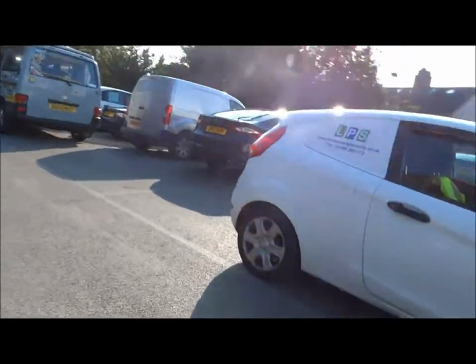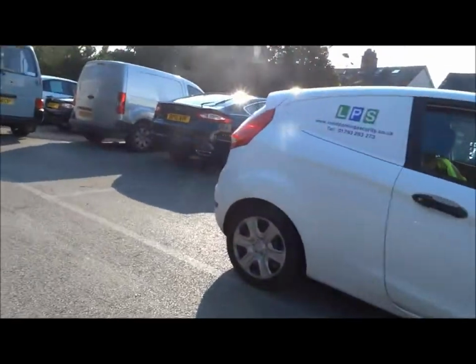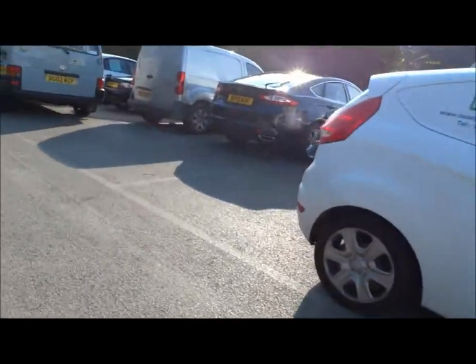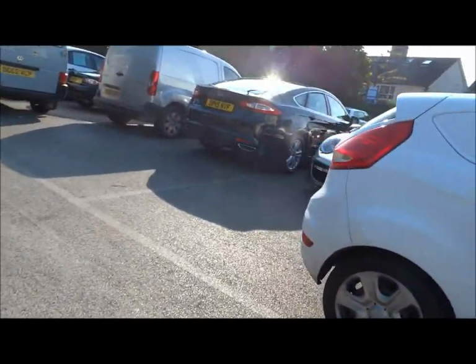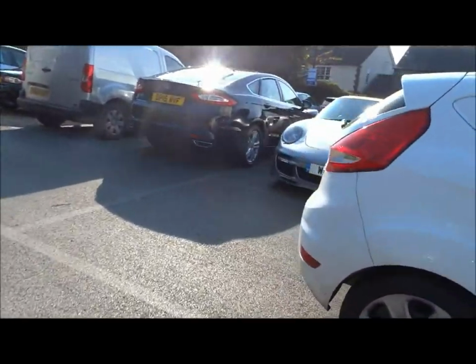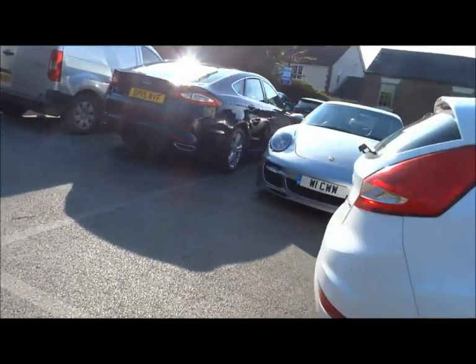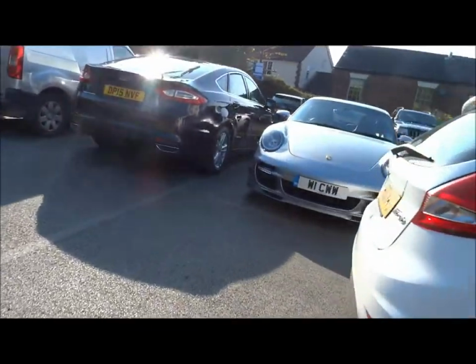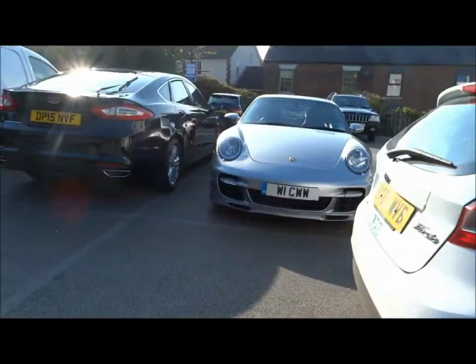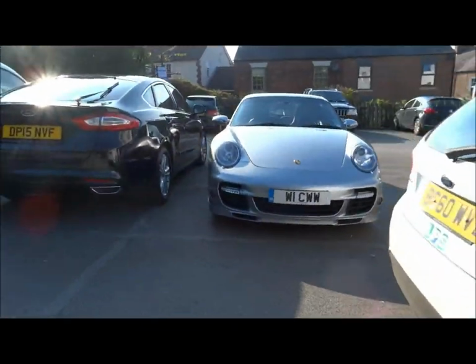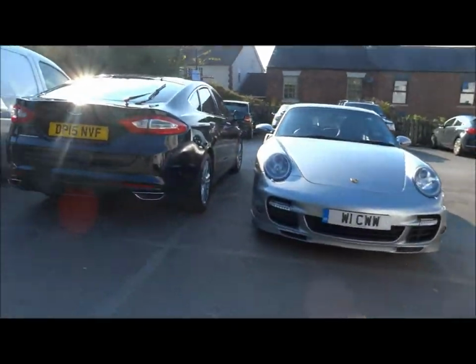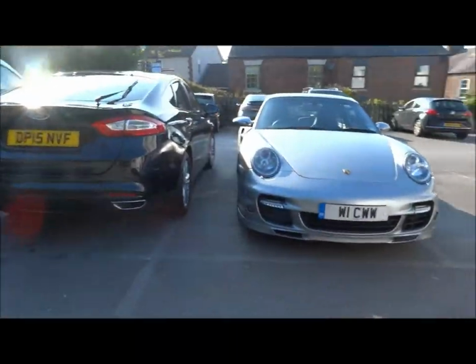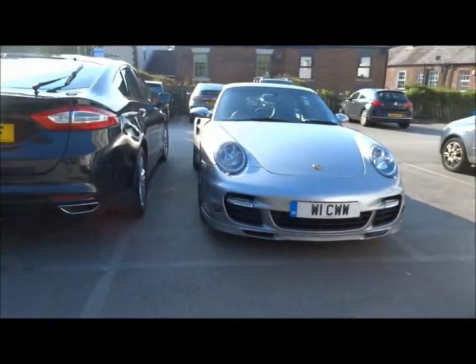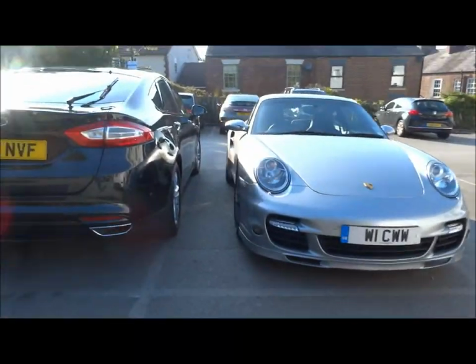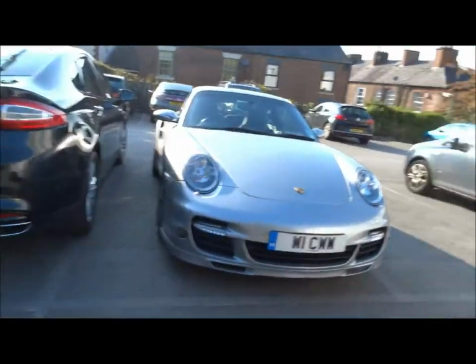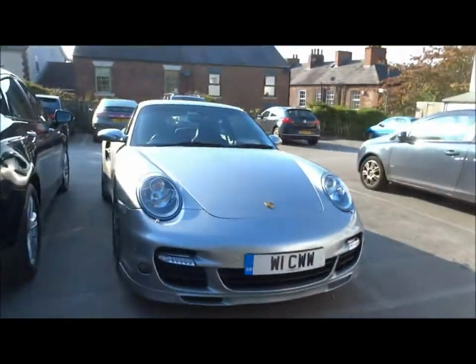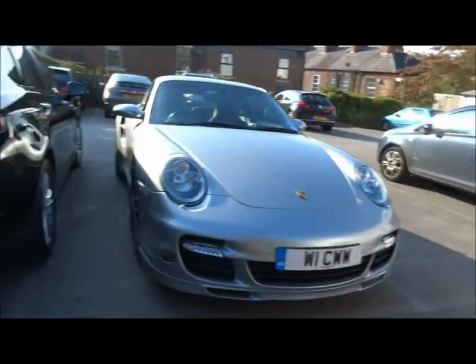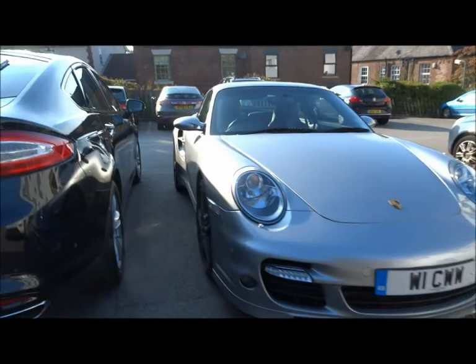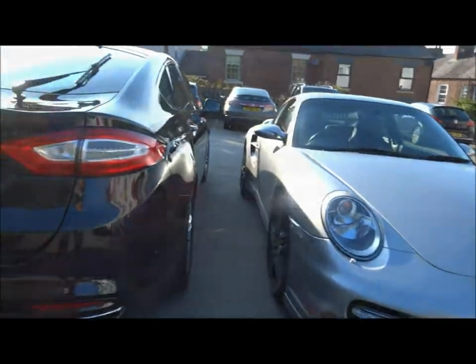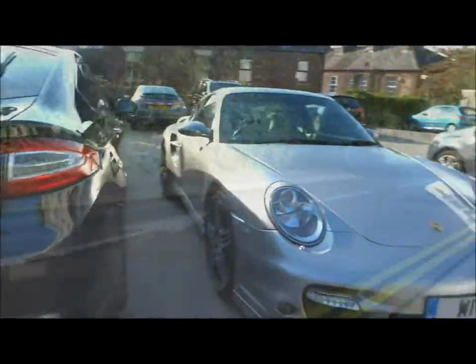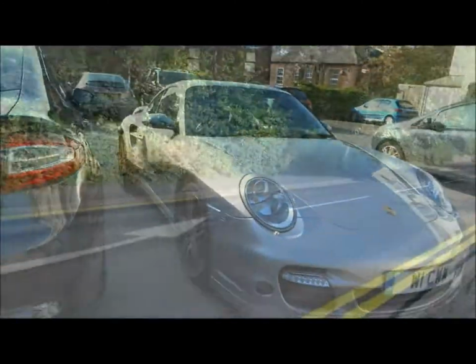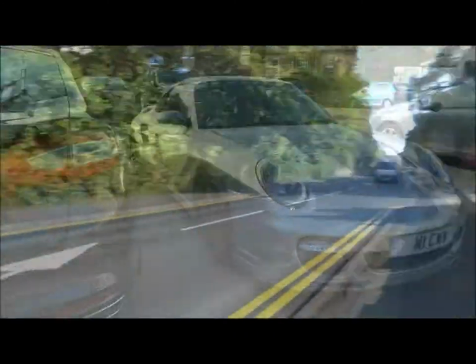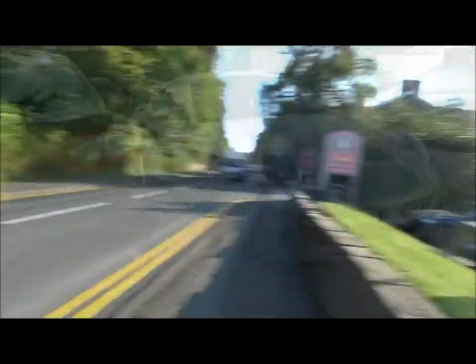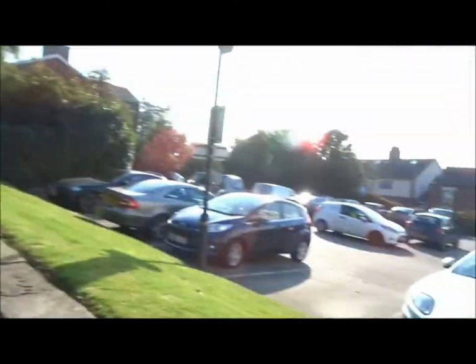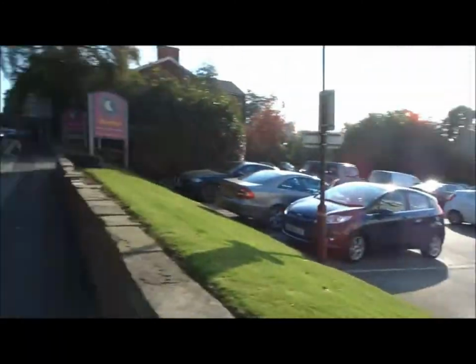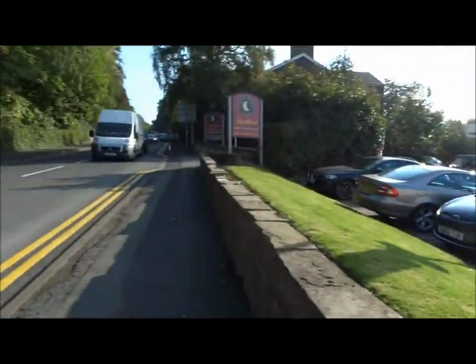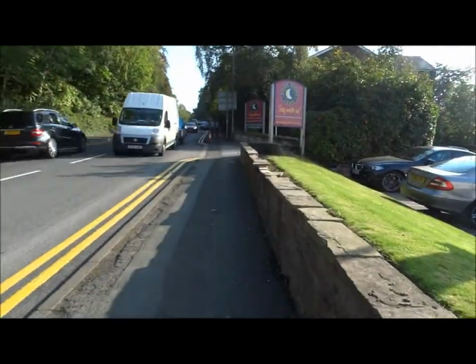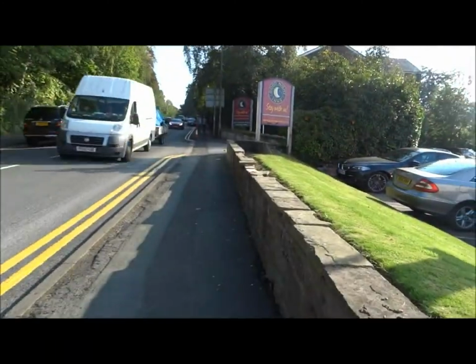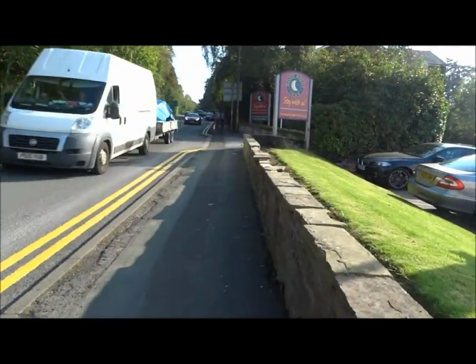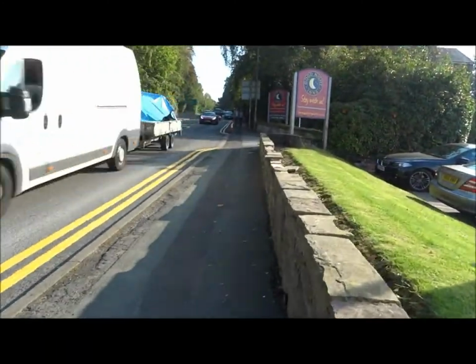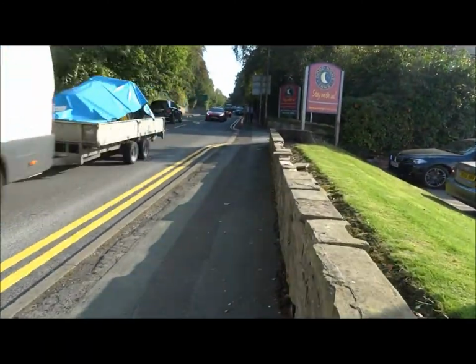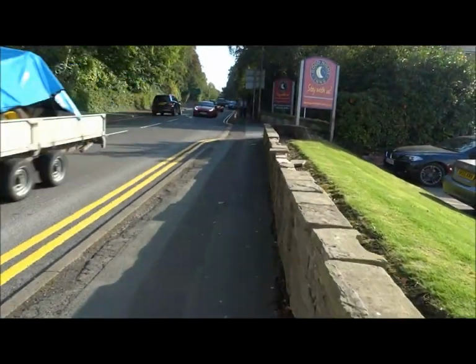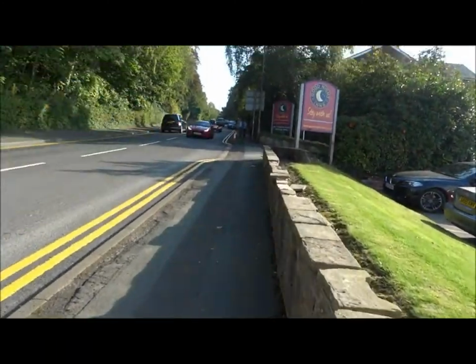Here is said Porsche. Oh, it's only a turbo. Oh well. I'm literally just out the car park and there's quite a nice combo here.